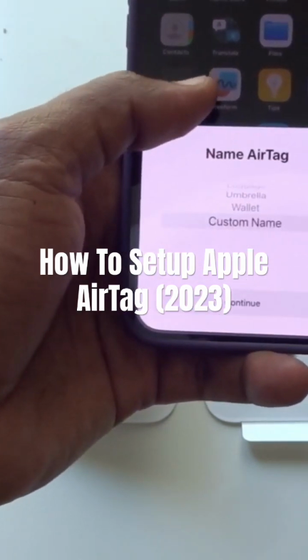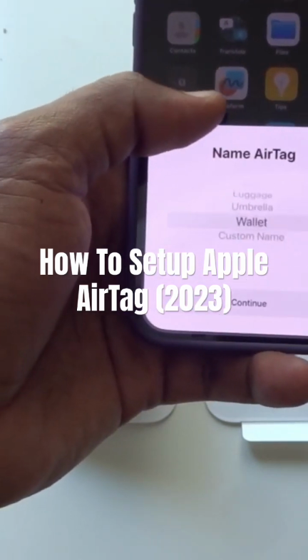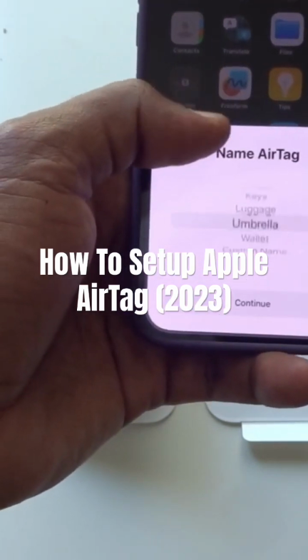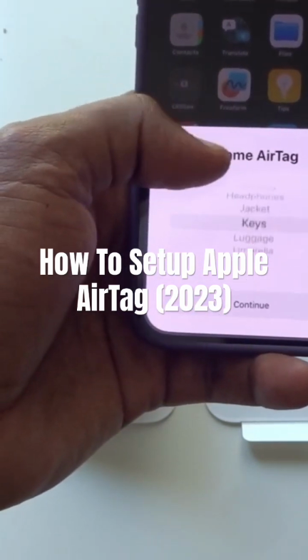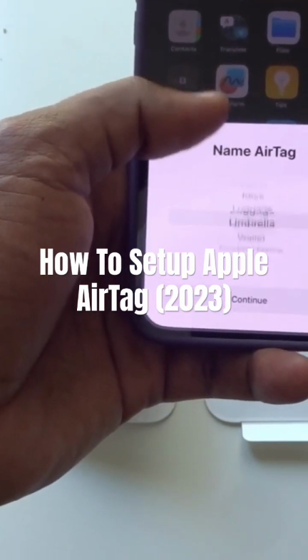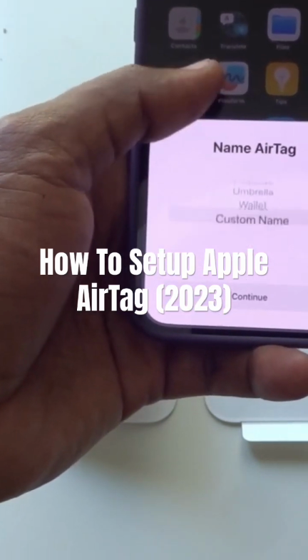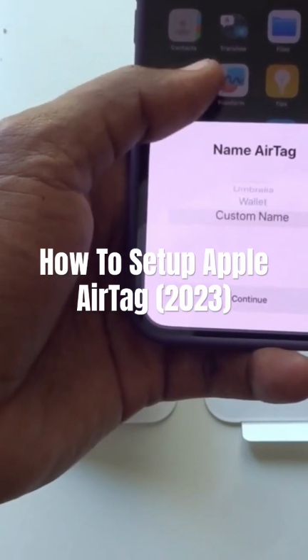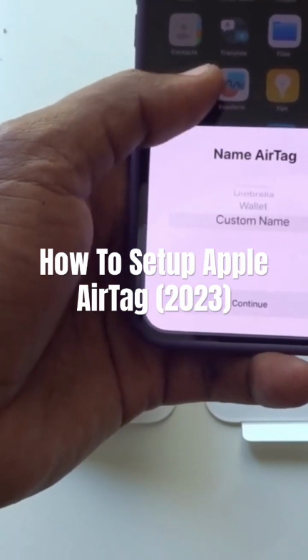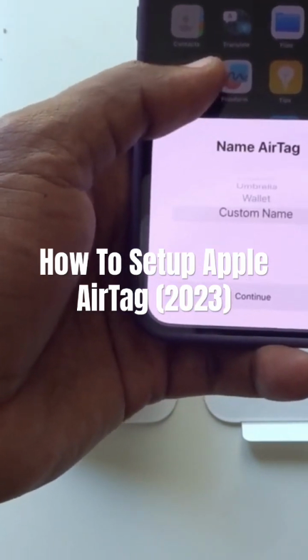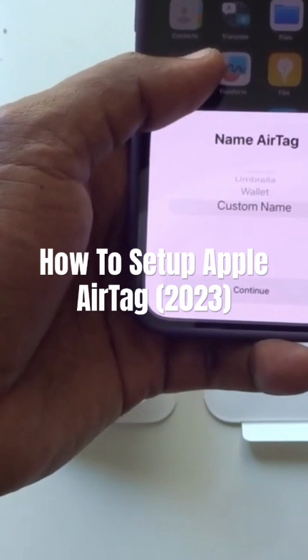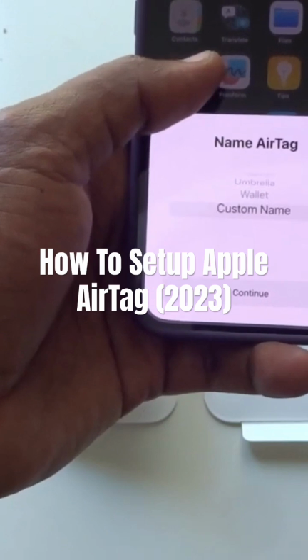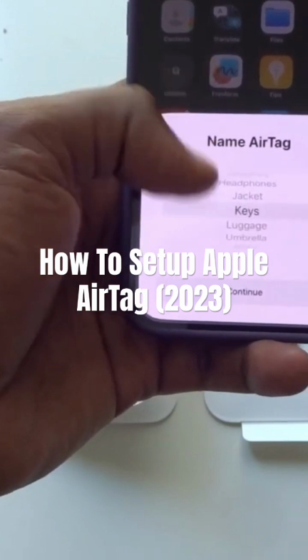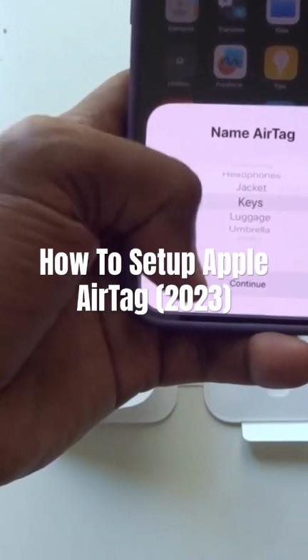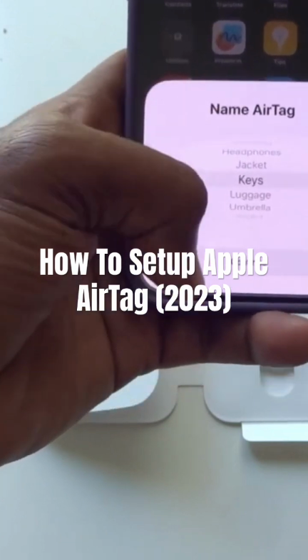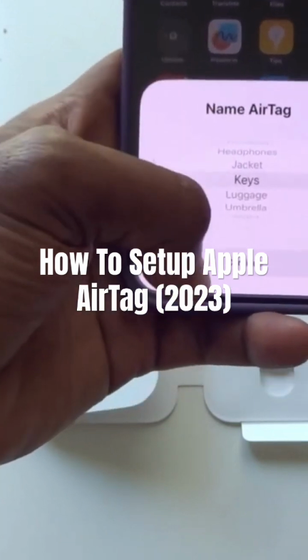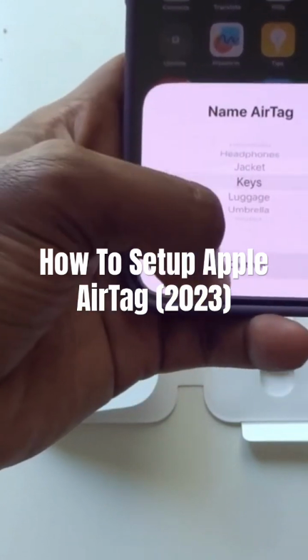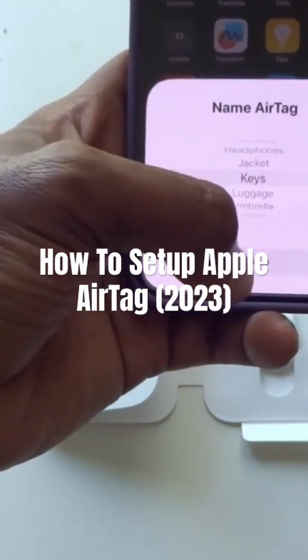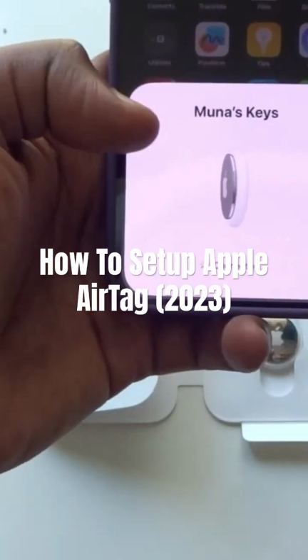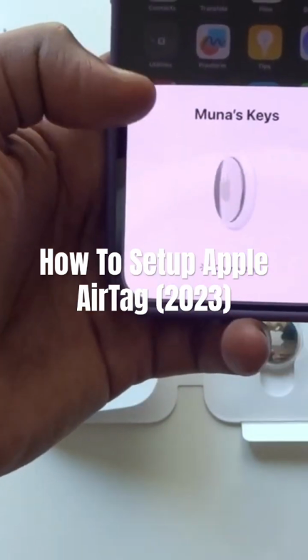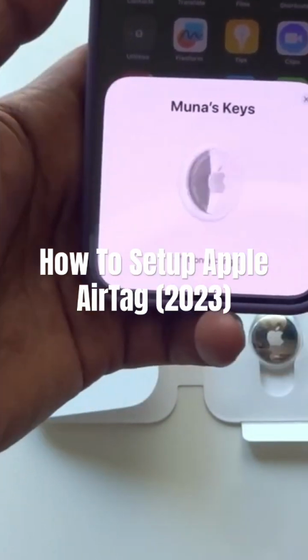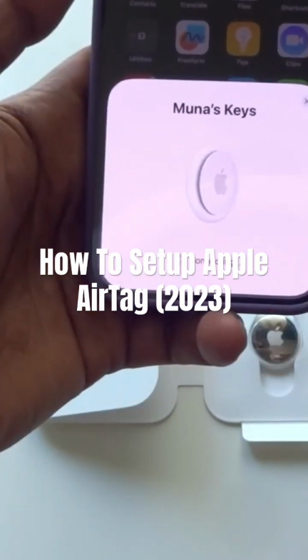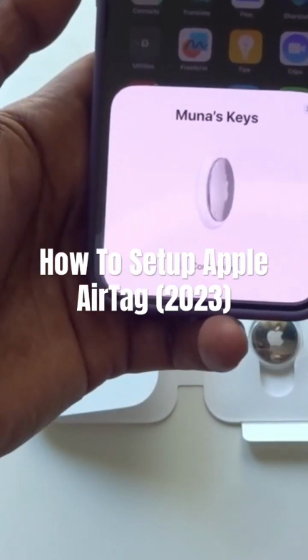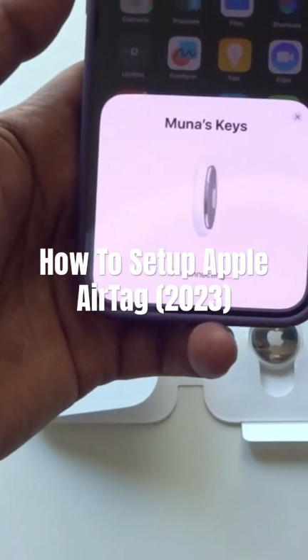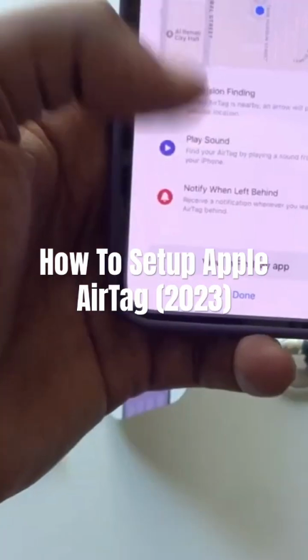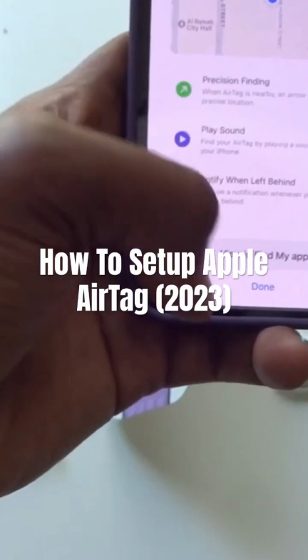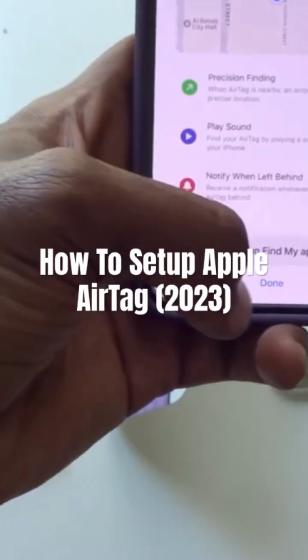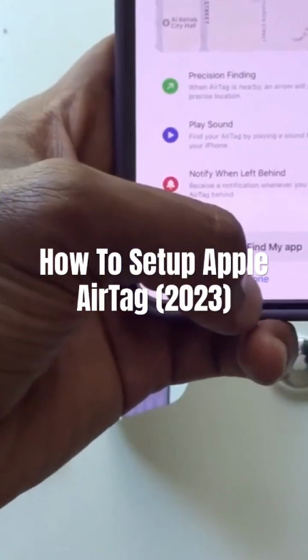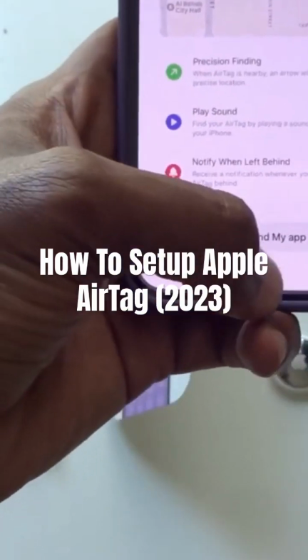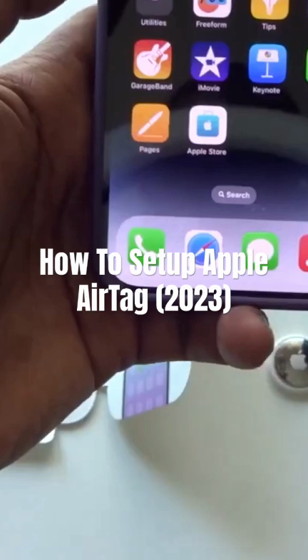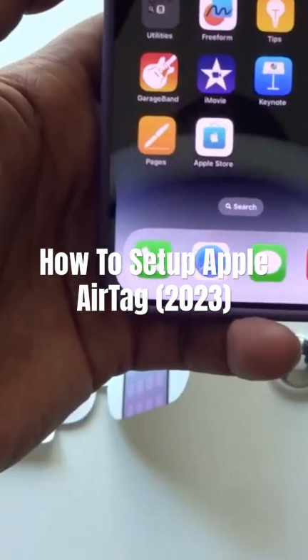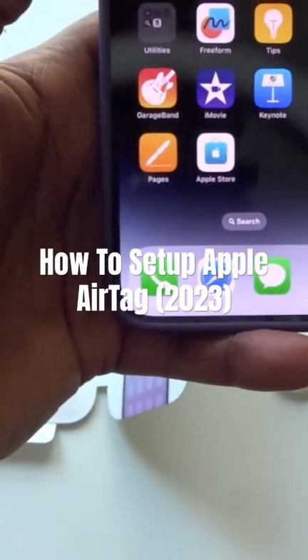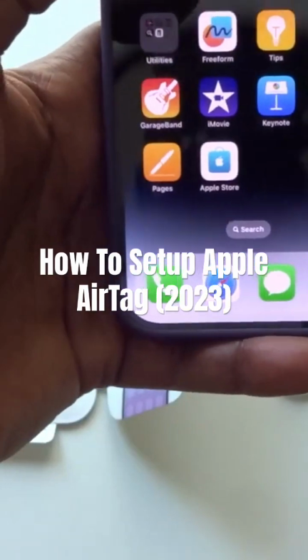As you guys can see, or you can customize the name that you want. I'm going to use it for keys. Then agree, then it's going to connect. Once that's connected, say done.